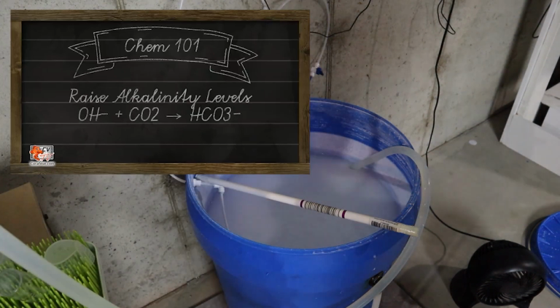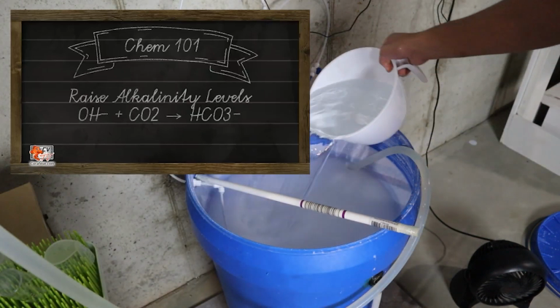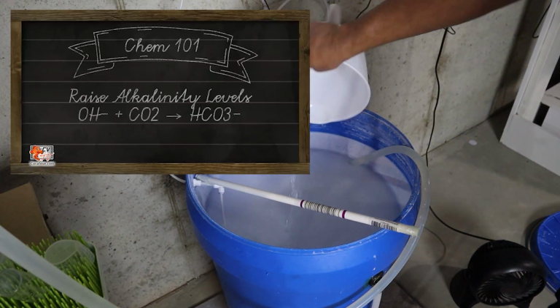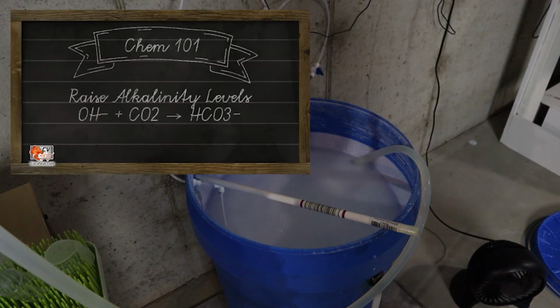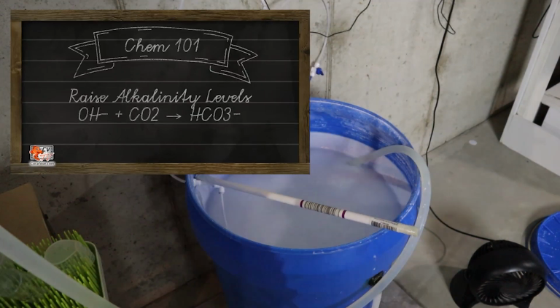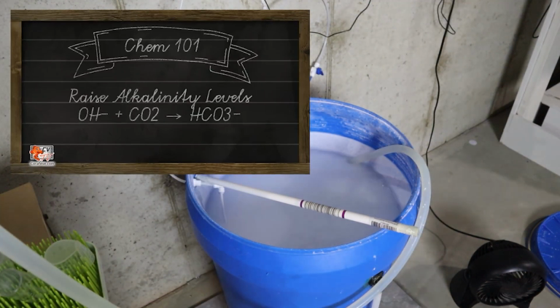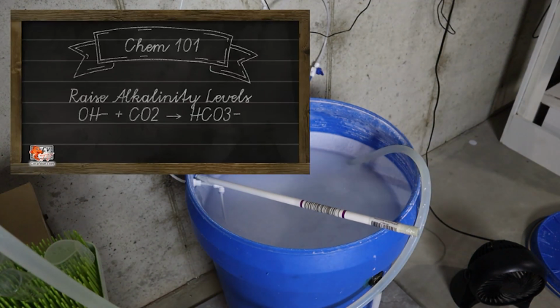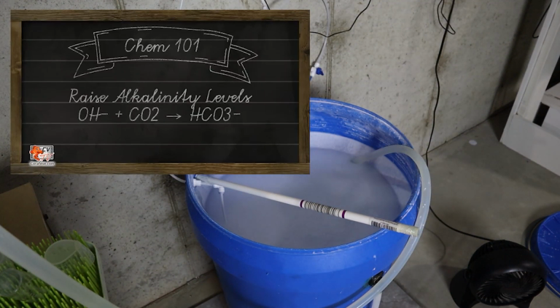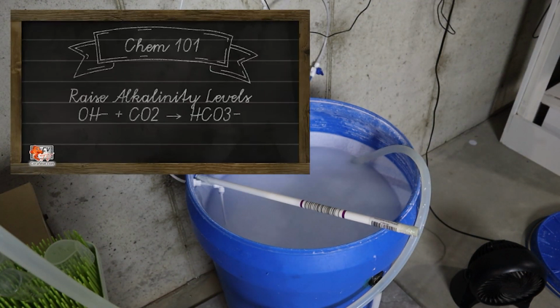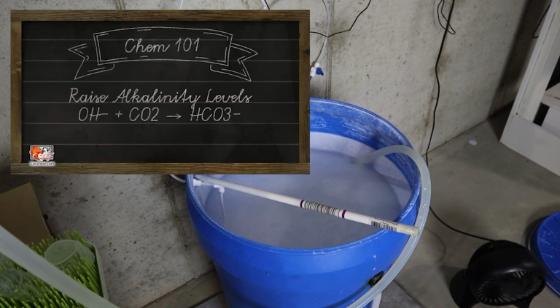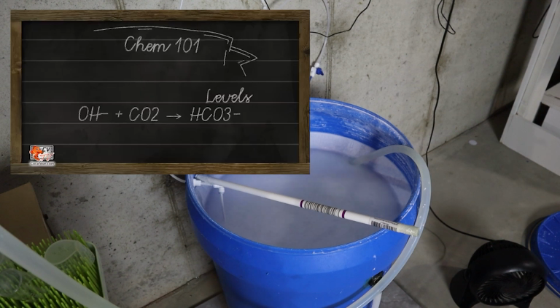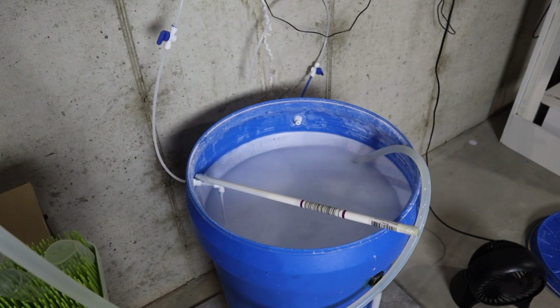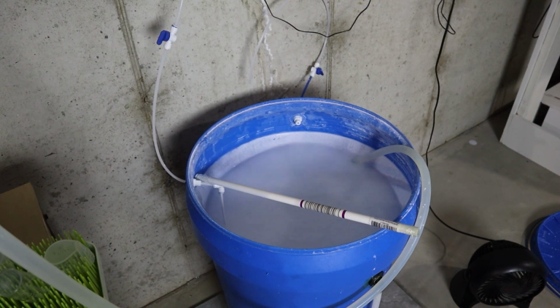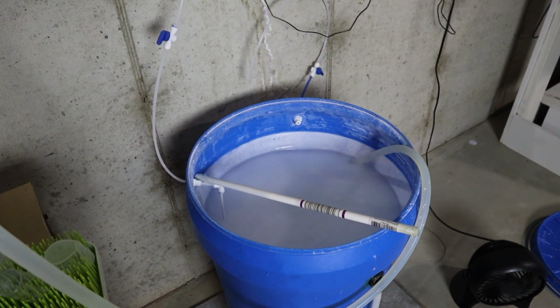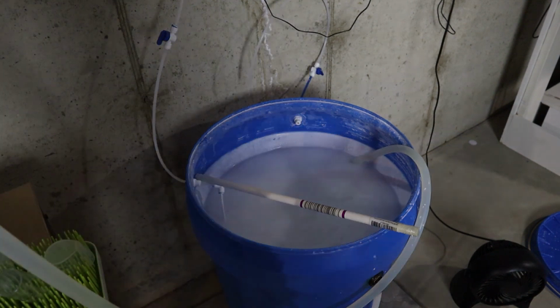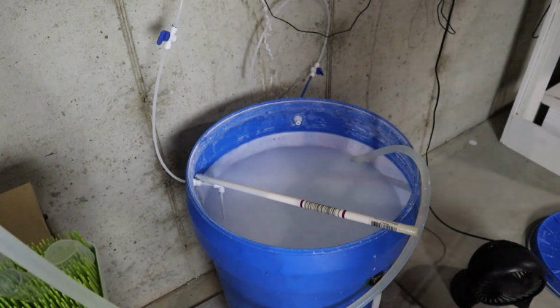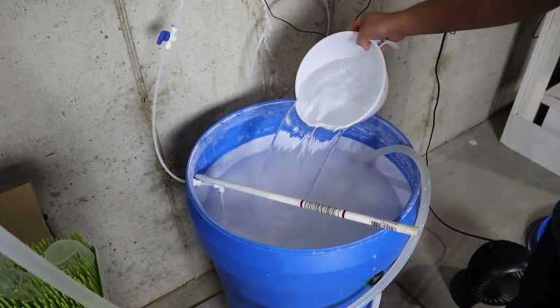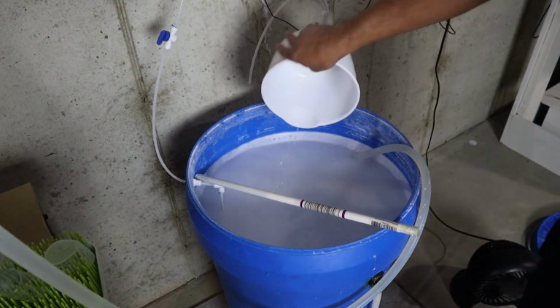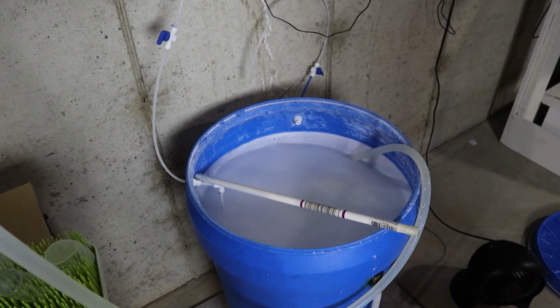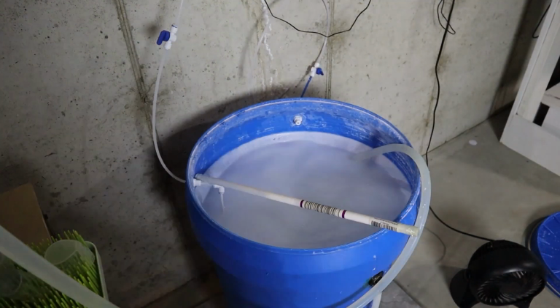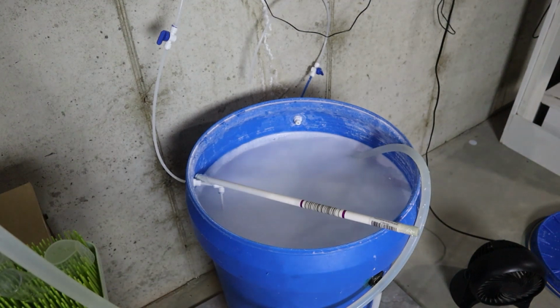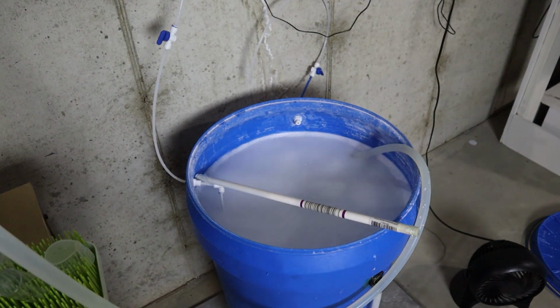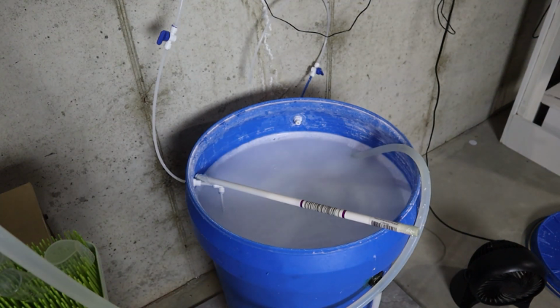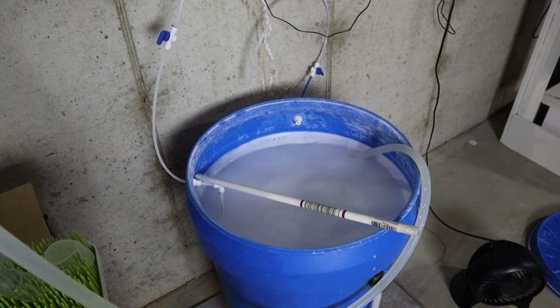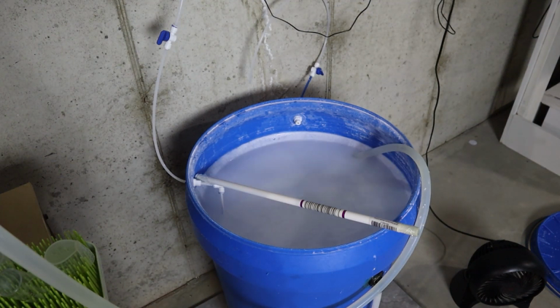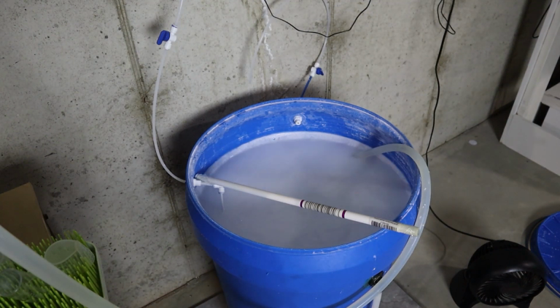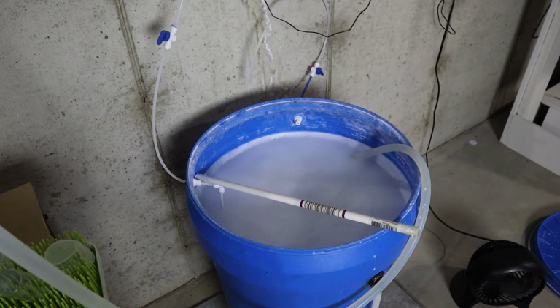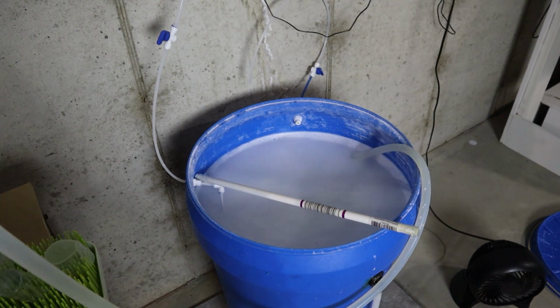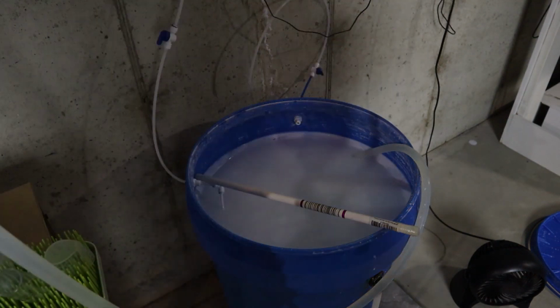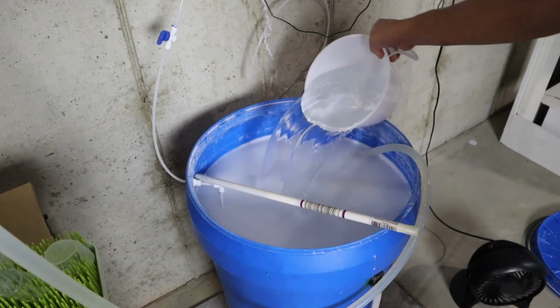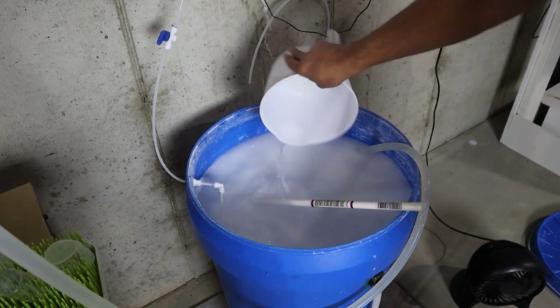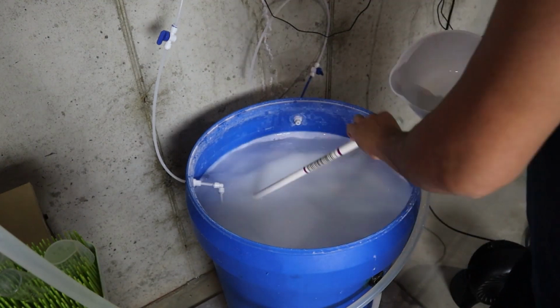Even in a large system, the alkalinity demand started small and has grown gradually. I began dosing 1,000 milliliters per day and have now increased to 9,000 milliliters per day. I believe I can continue using Kalk for another year before needing to supplement it with two-part solution.